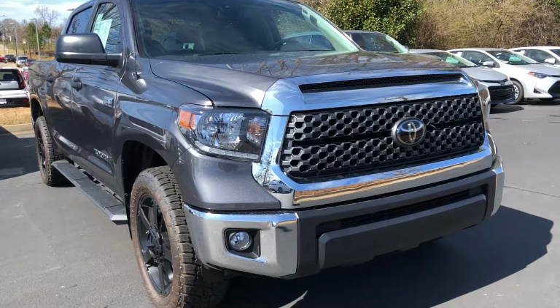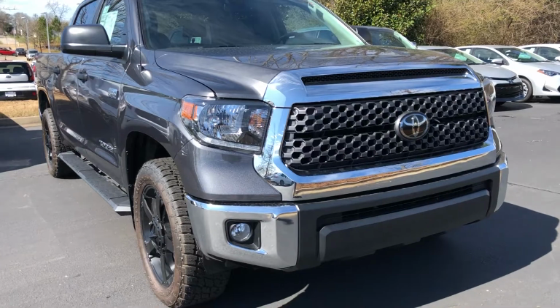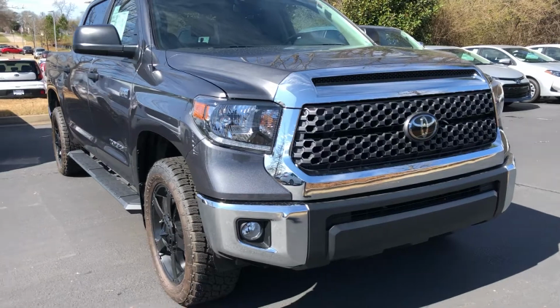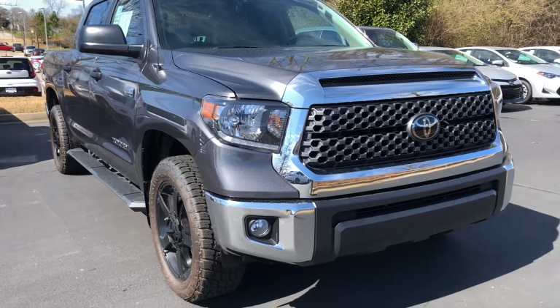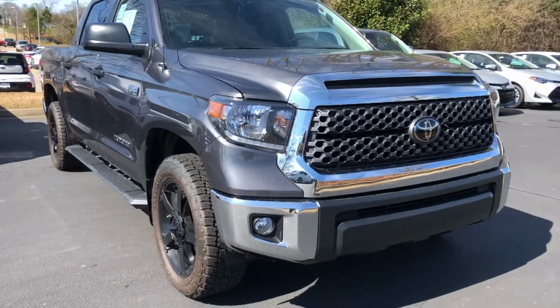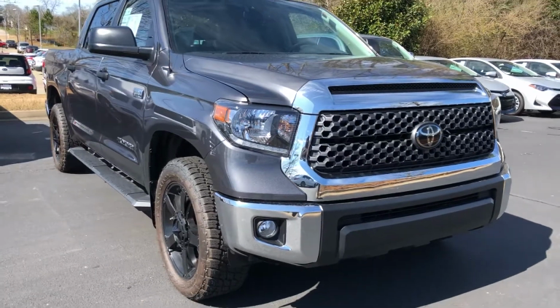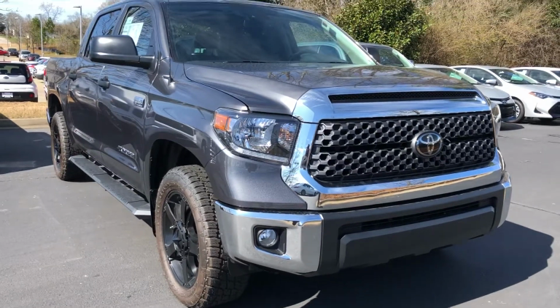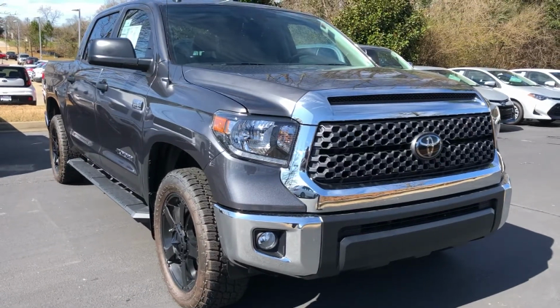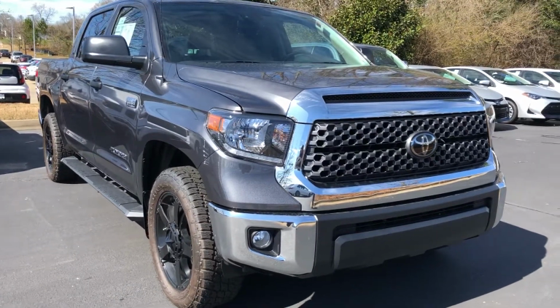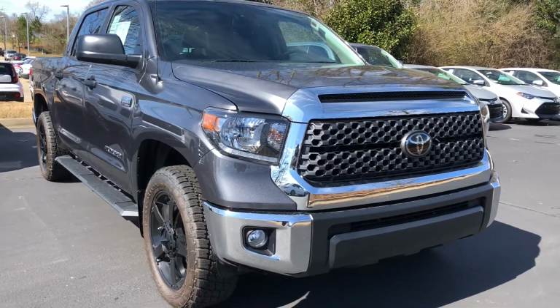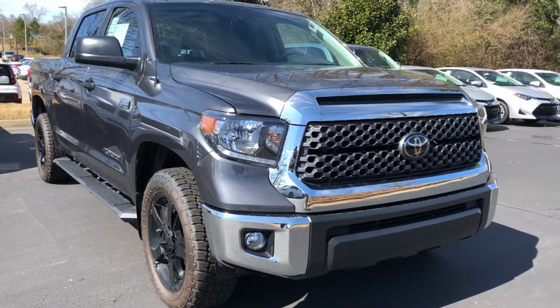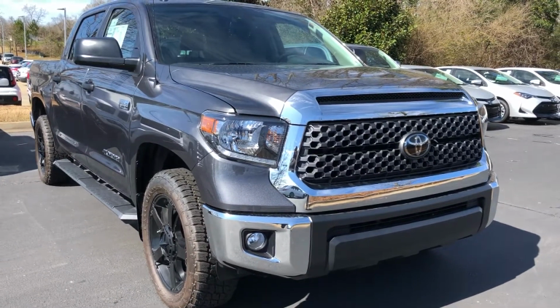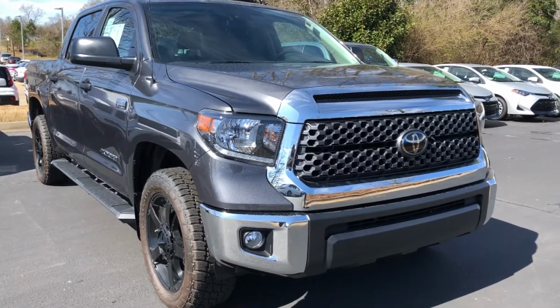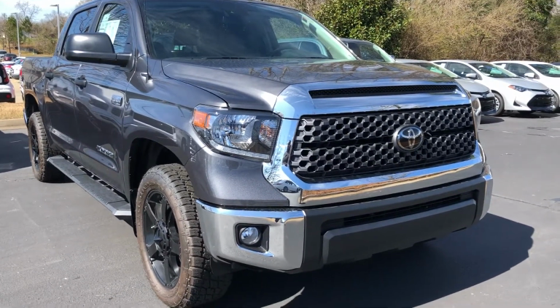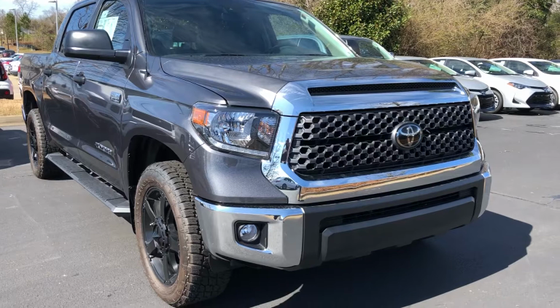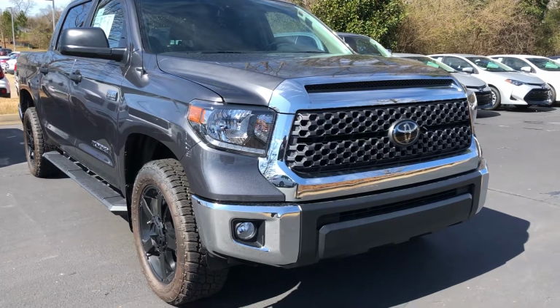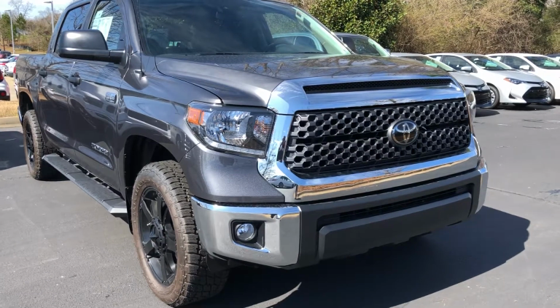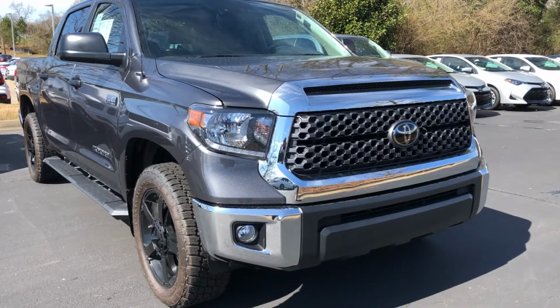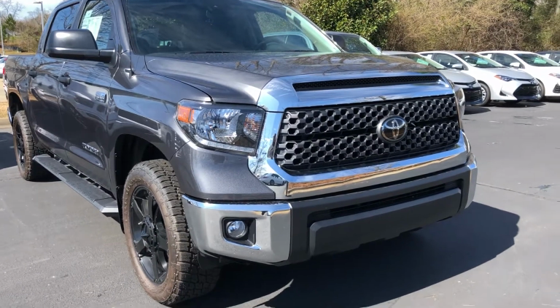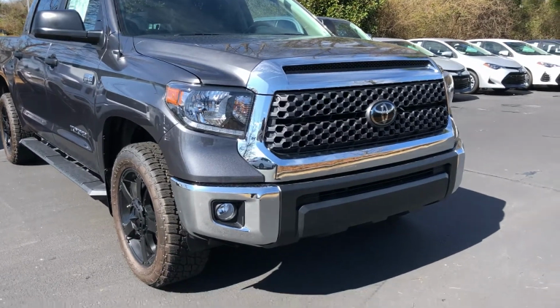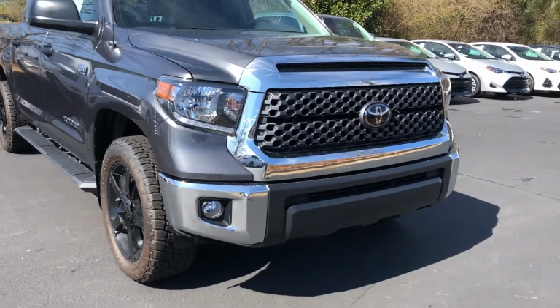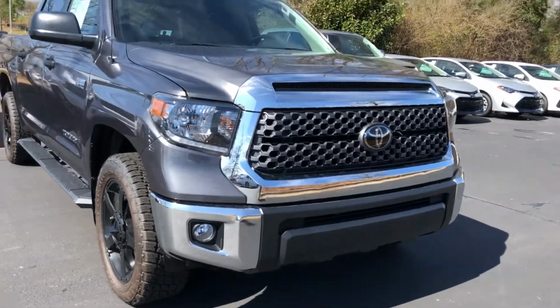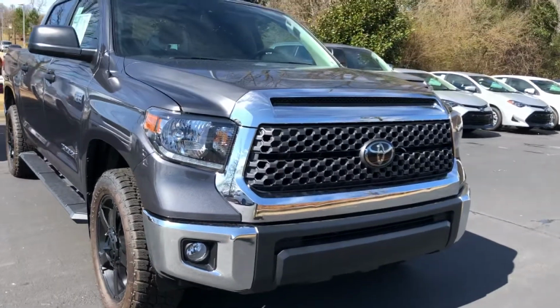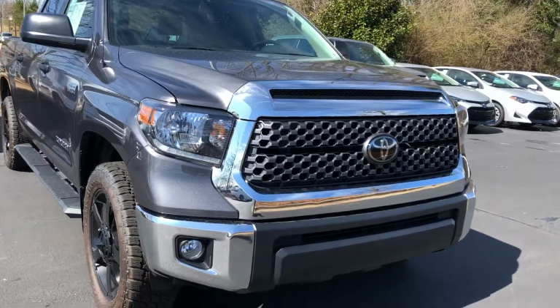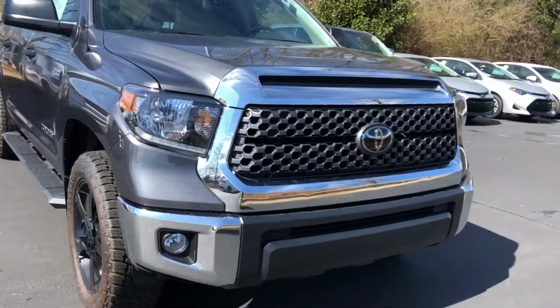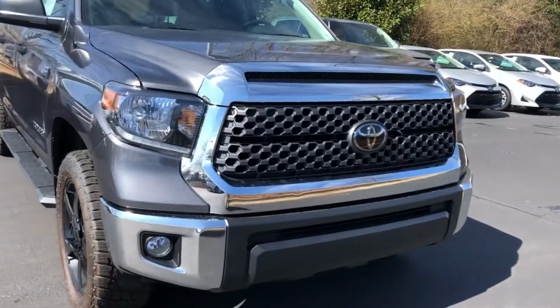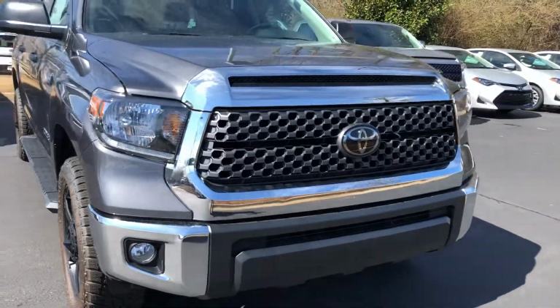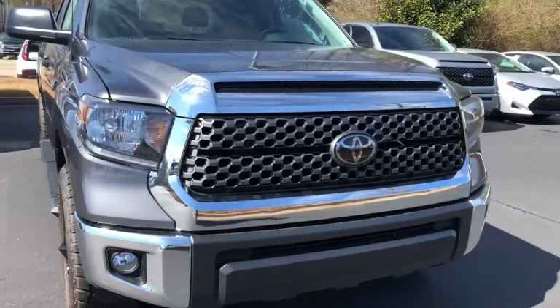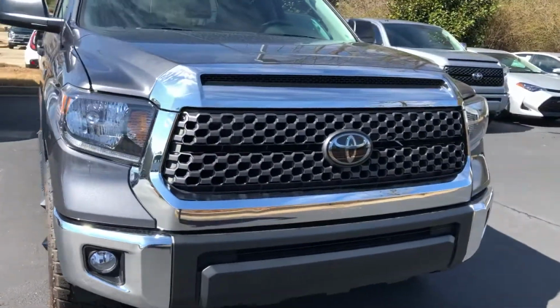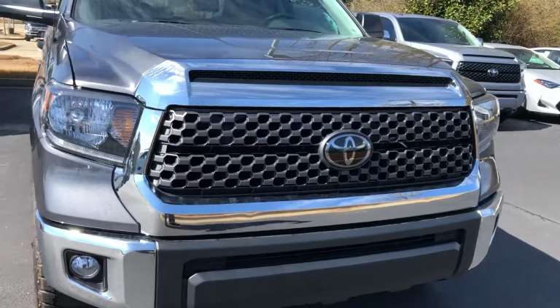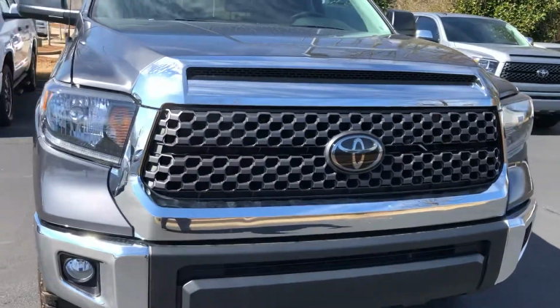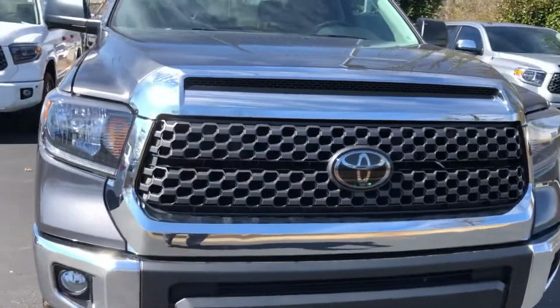I'm going to do a little short walk around on a 2019 two-wheel drive SR5 CrewMax Tundra. This is the Magnetic Gray. Let me tell you a little bit about this one.